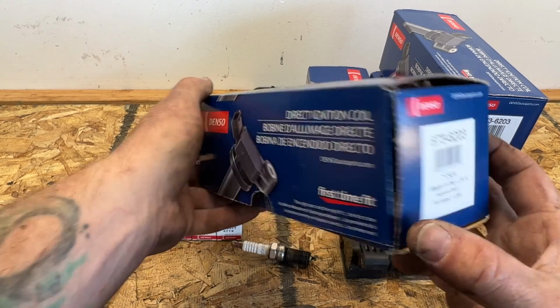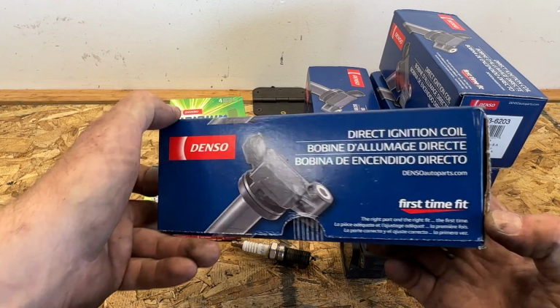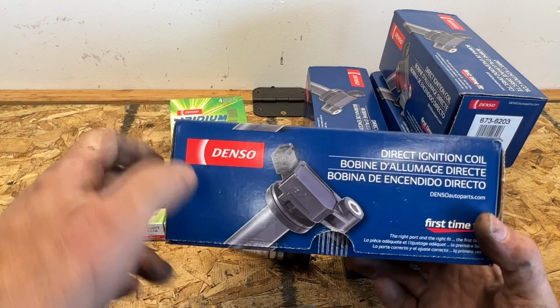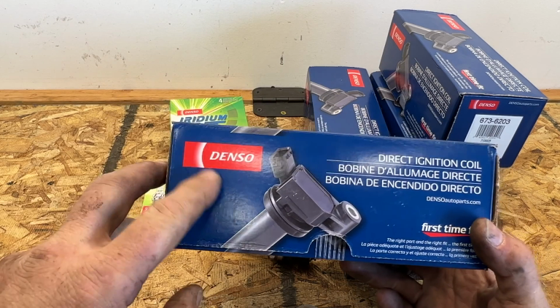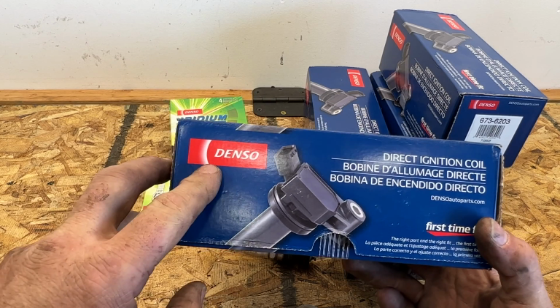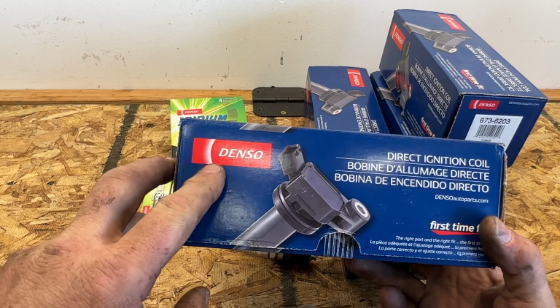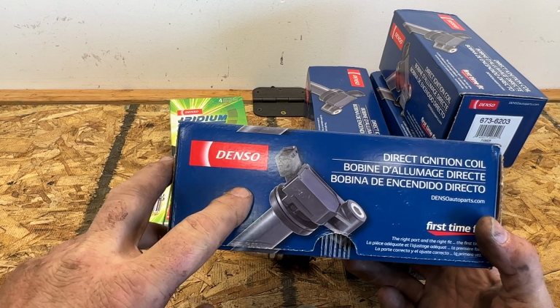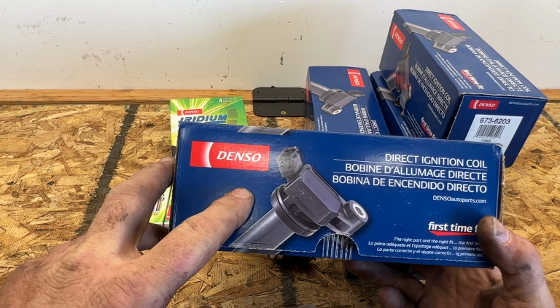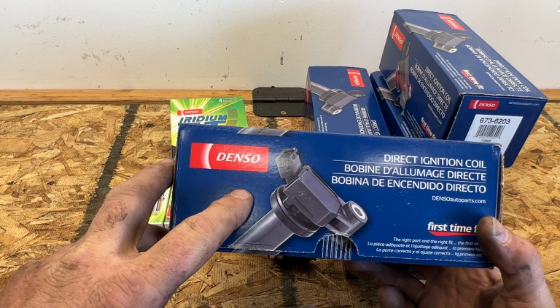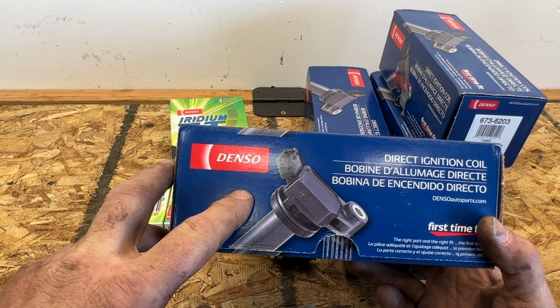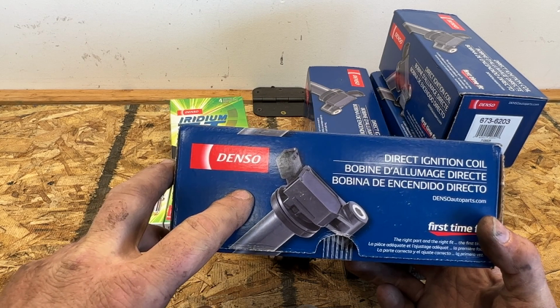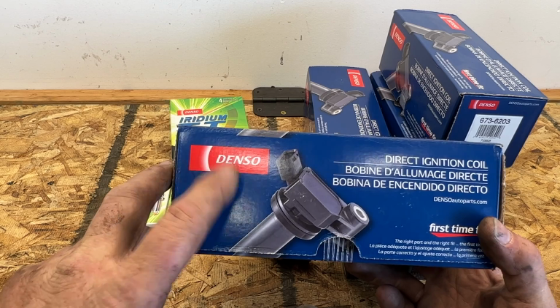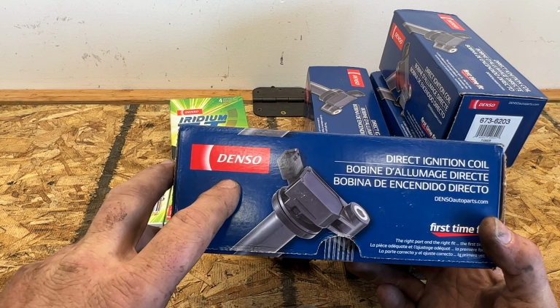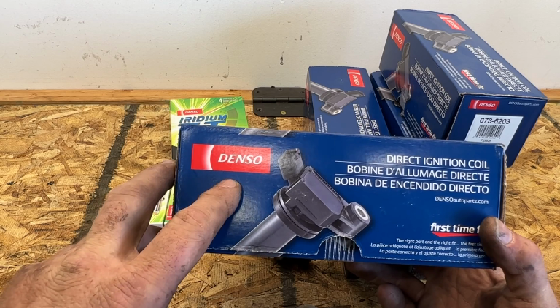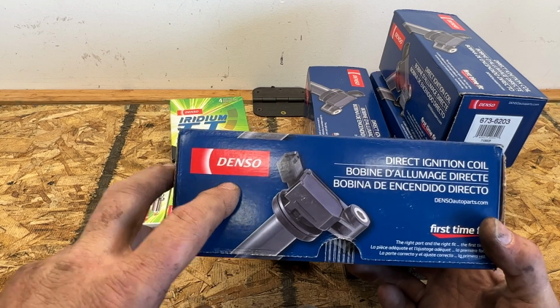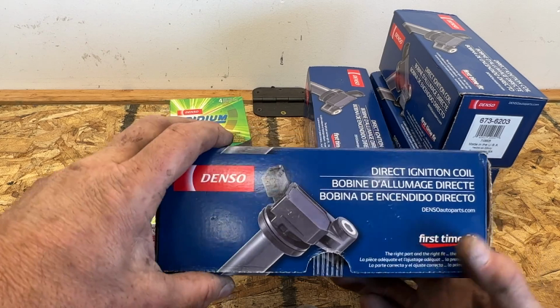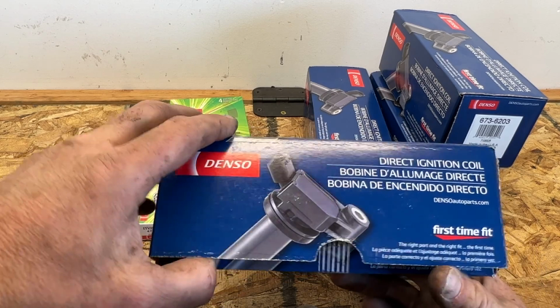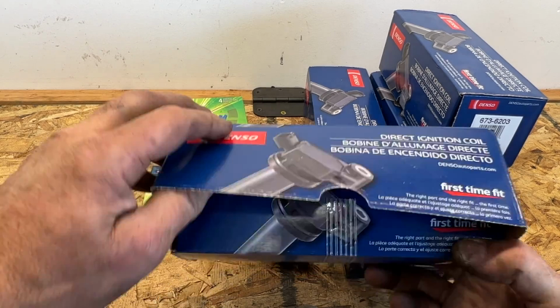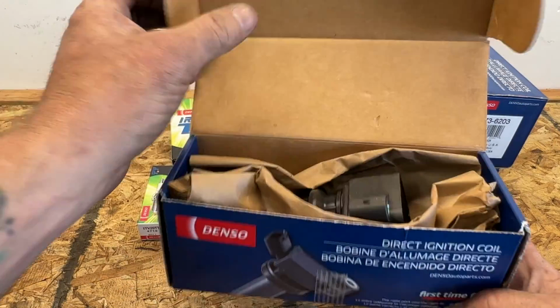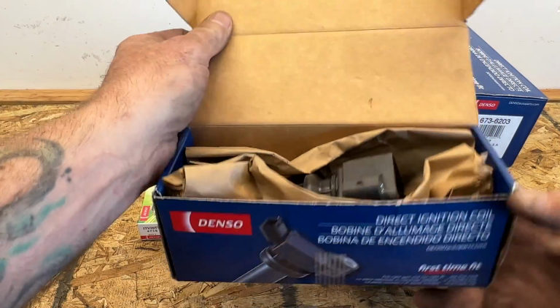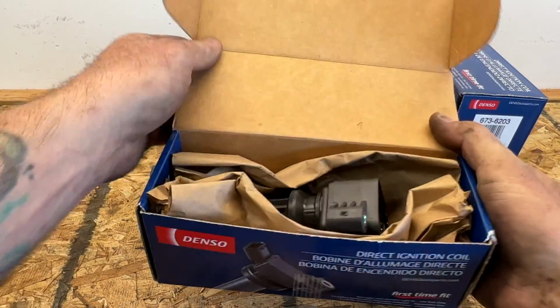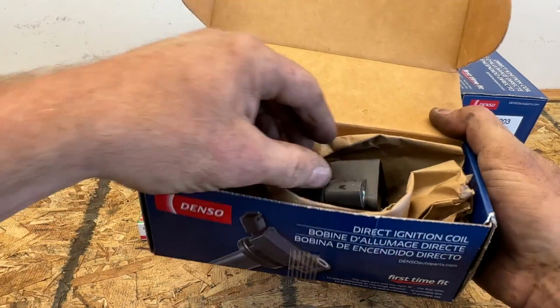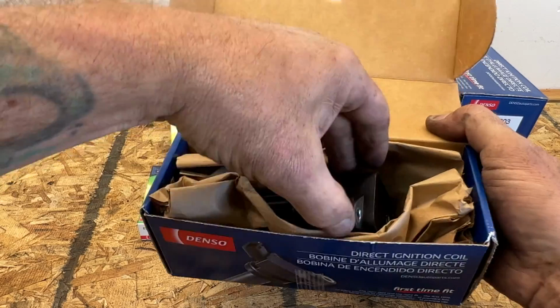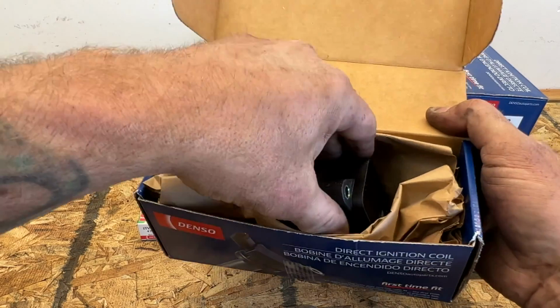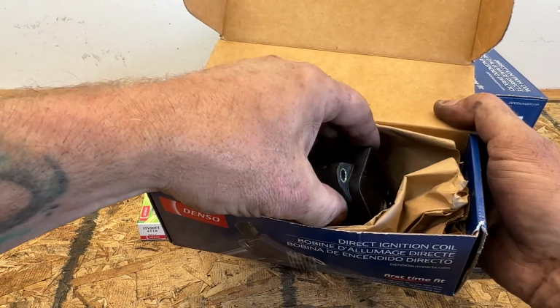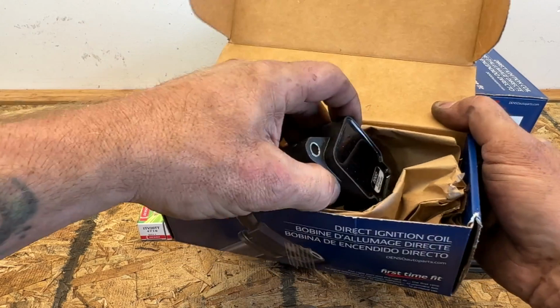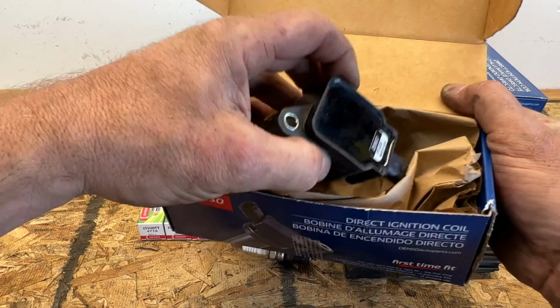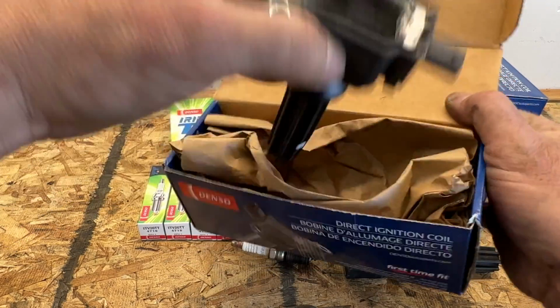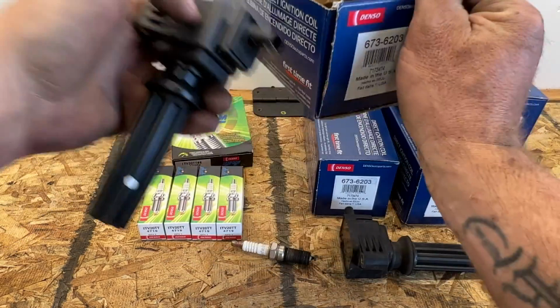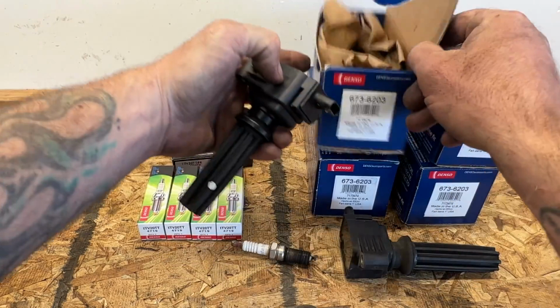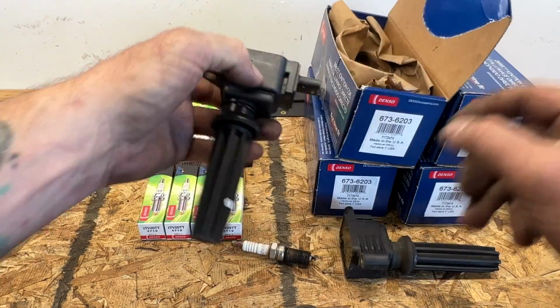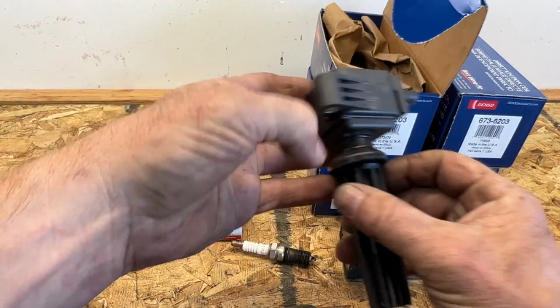From what I've heard, Denso makes the Motorcraft coils. But if you buy the Denso one, you get it at a cheaper price. I also got these off Amazon, so I'll put a link in the description for them.